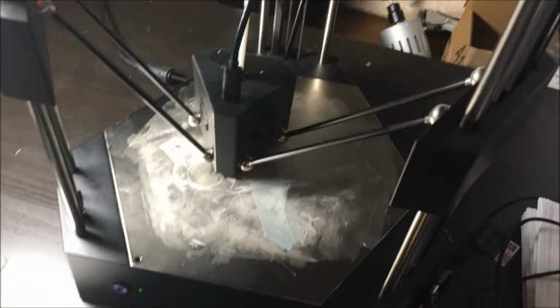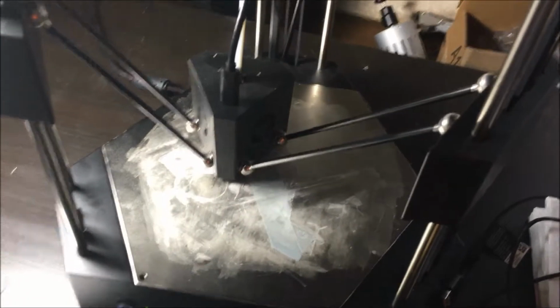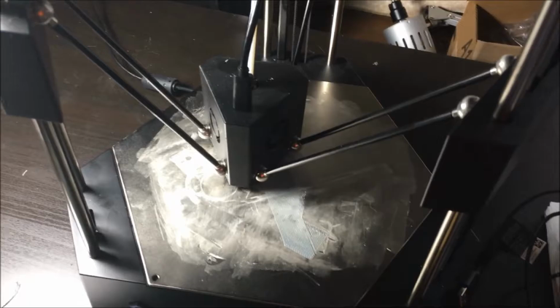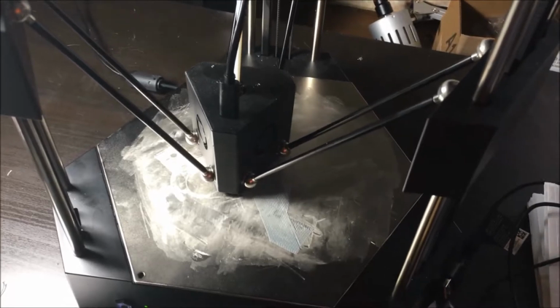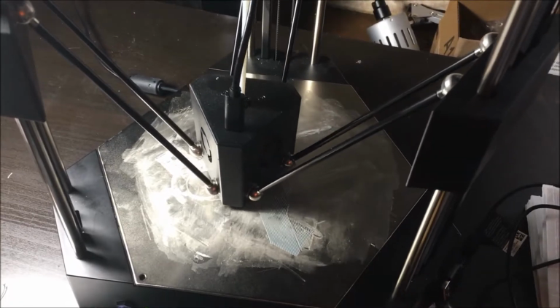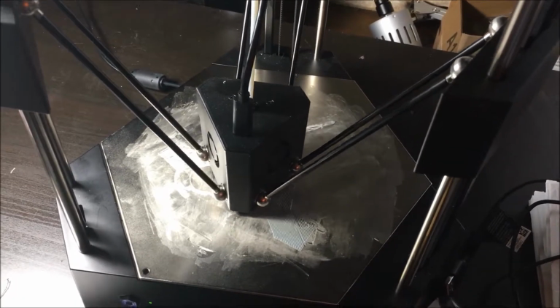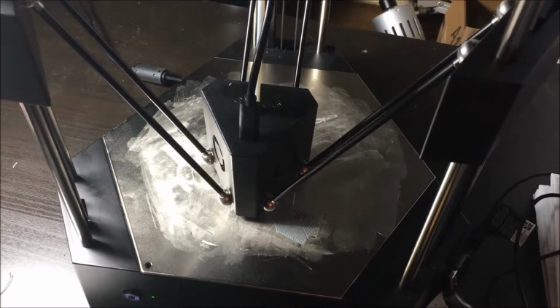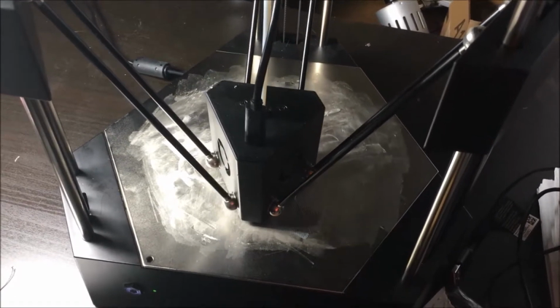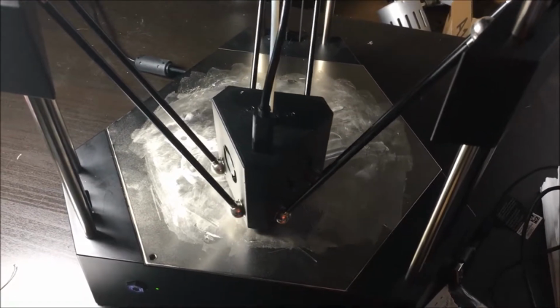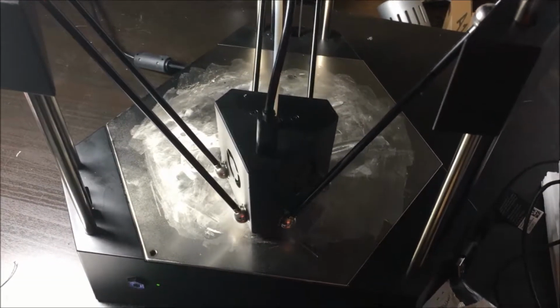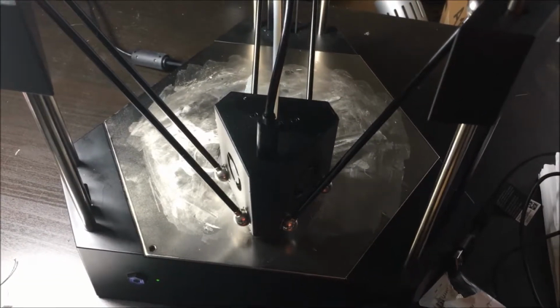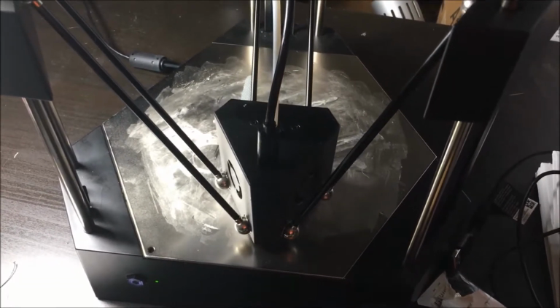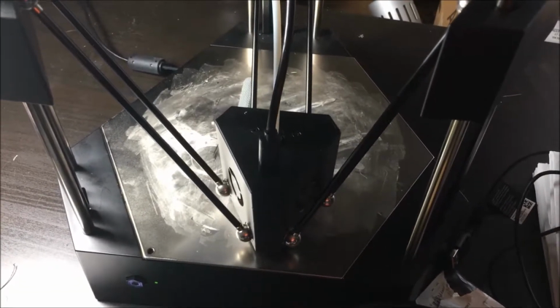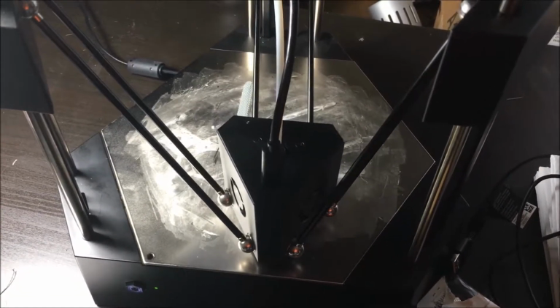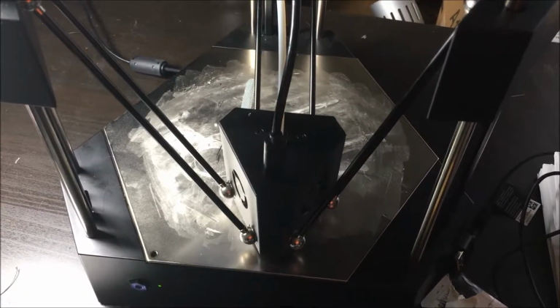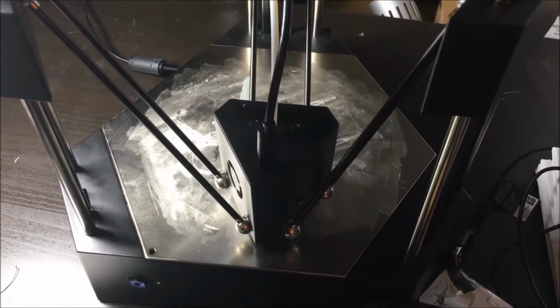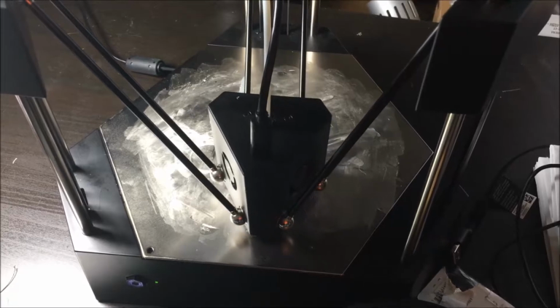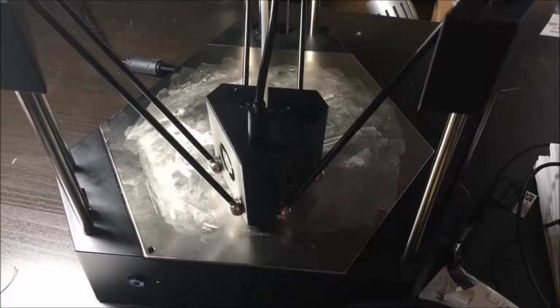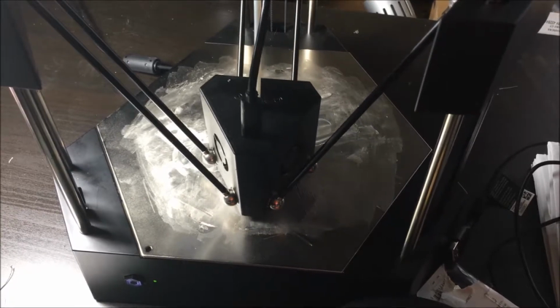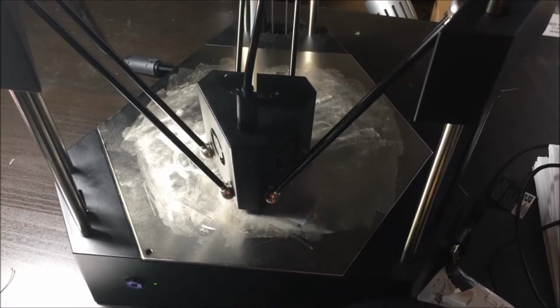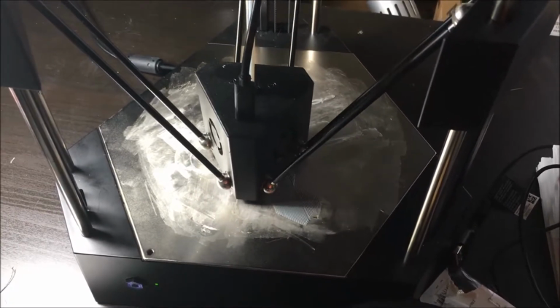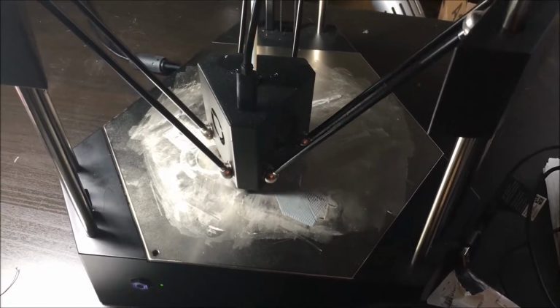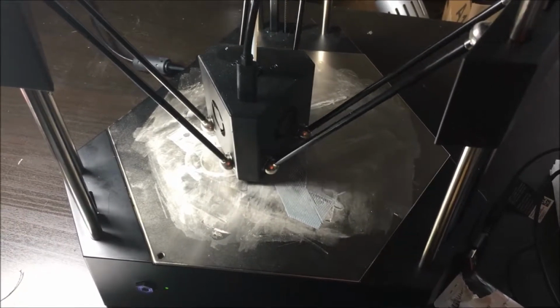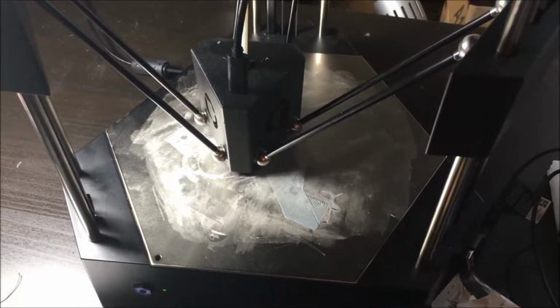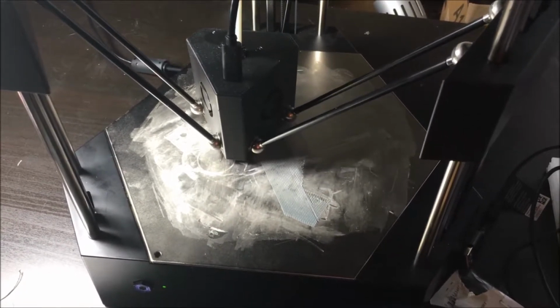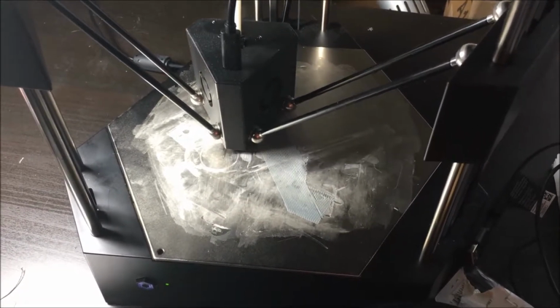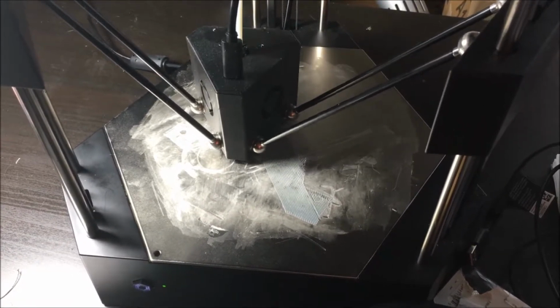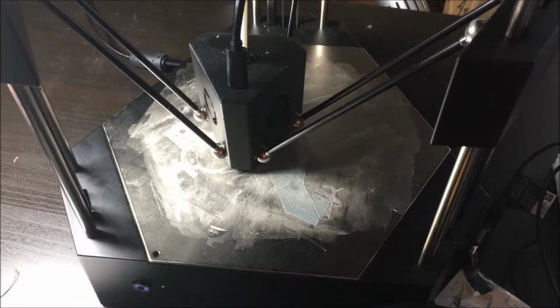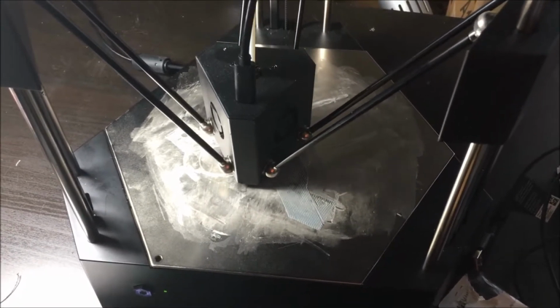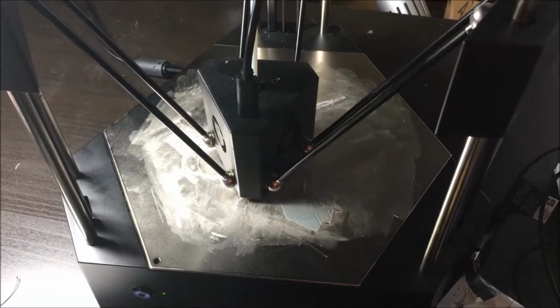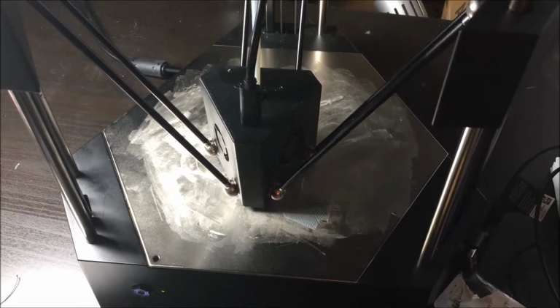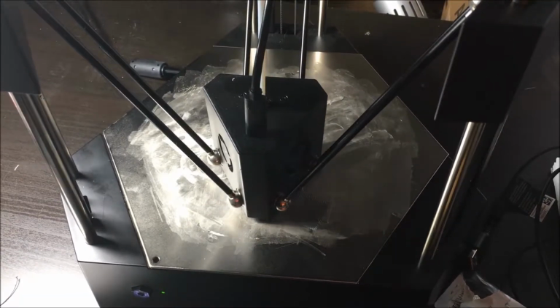Anyway, hopefully this time it will actually work and I'll have the Chernobyl done, maybe in time for apocalypse. We'll find out. Alright, see you later. Bye.